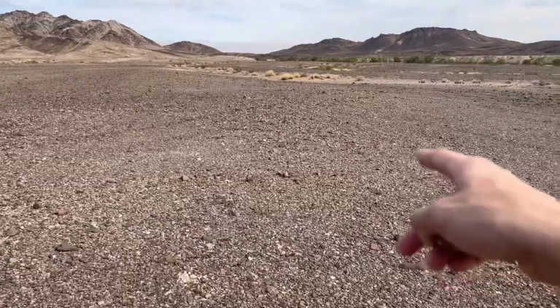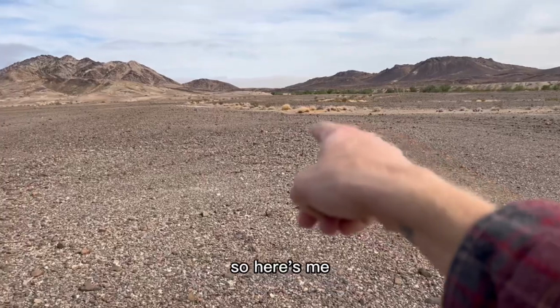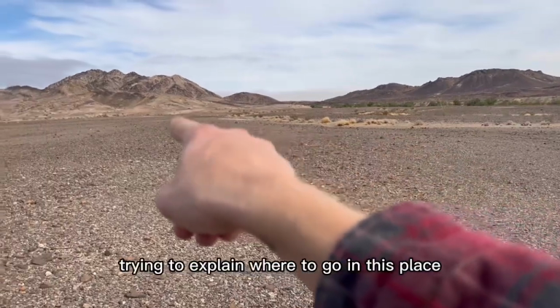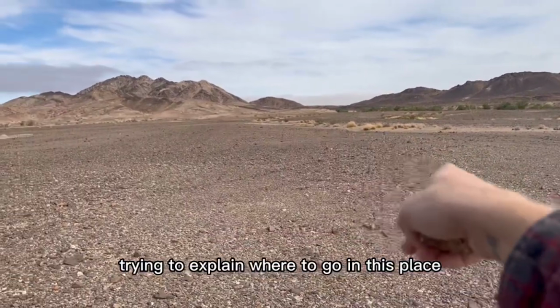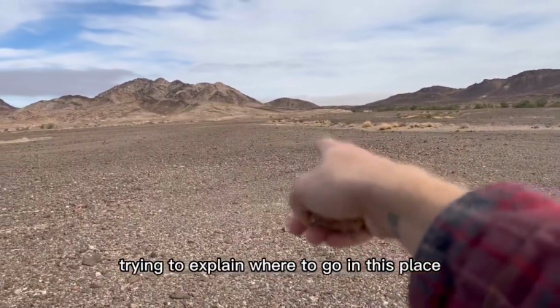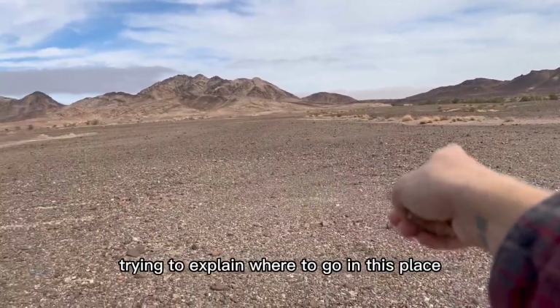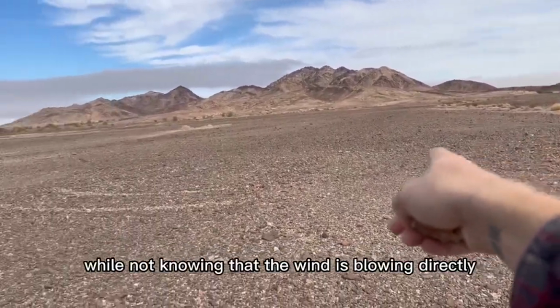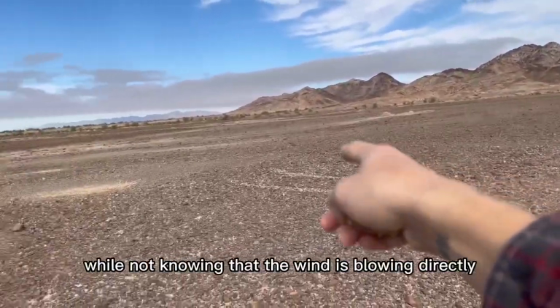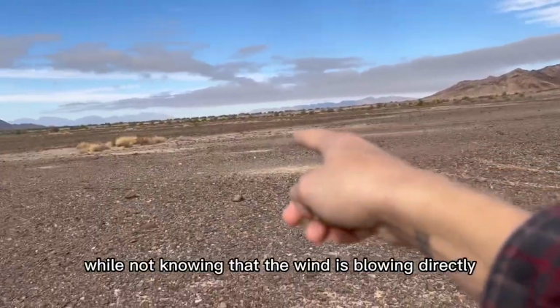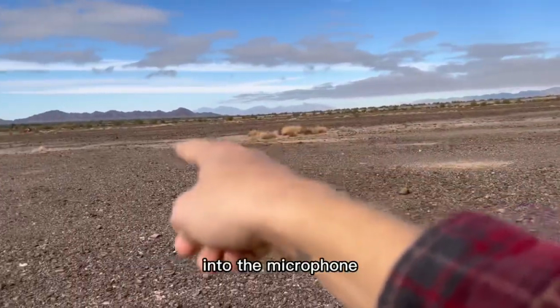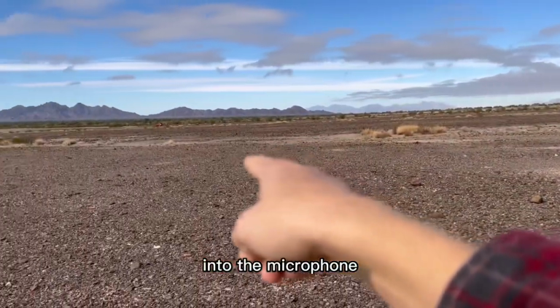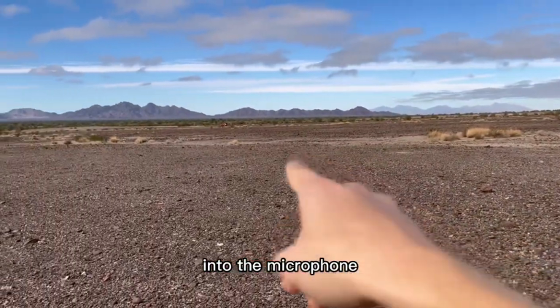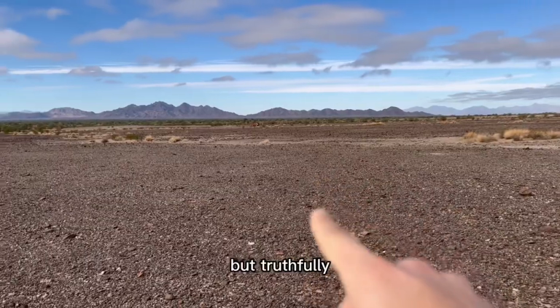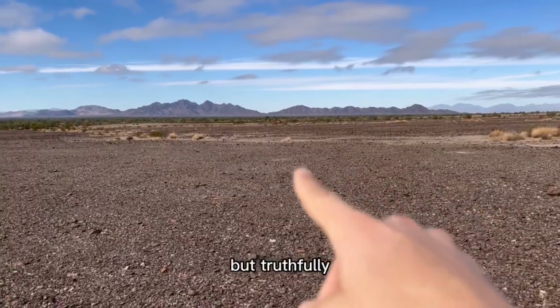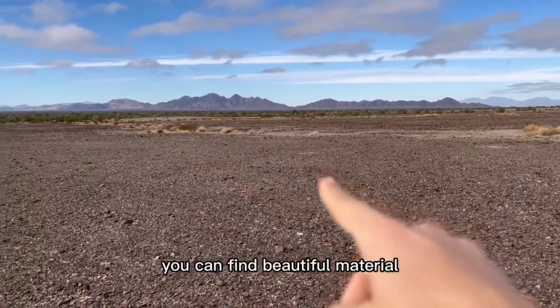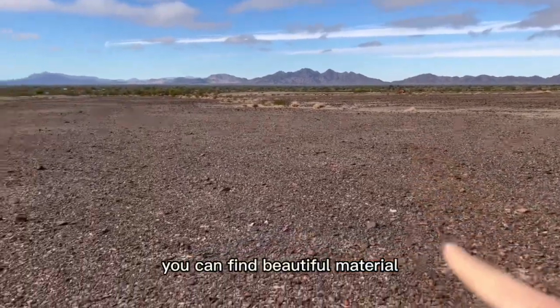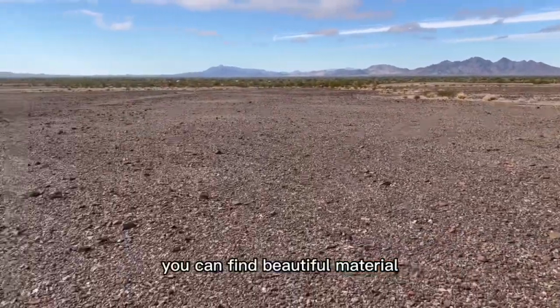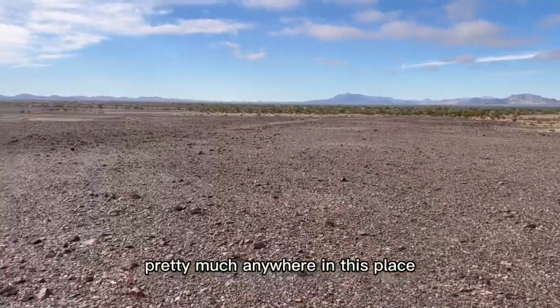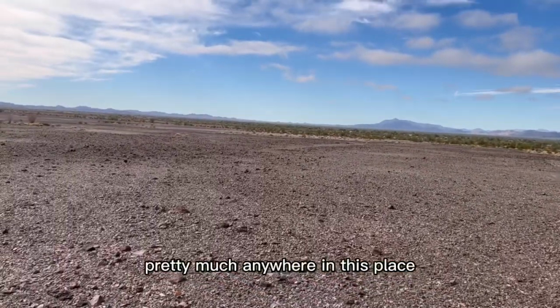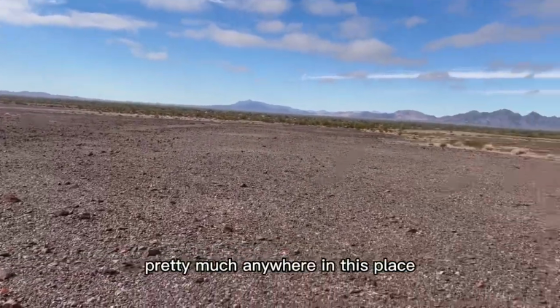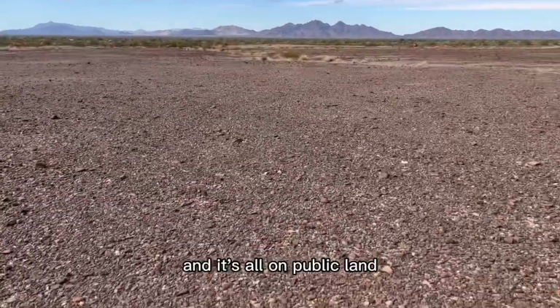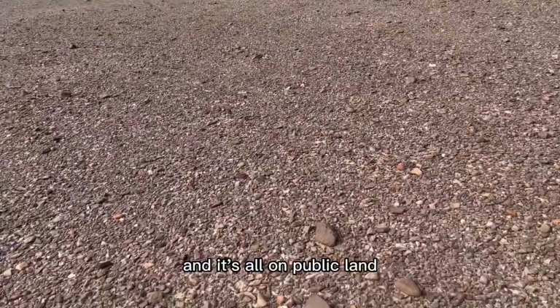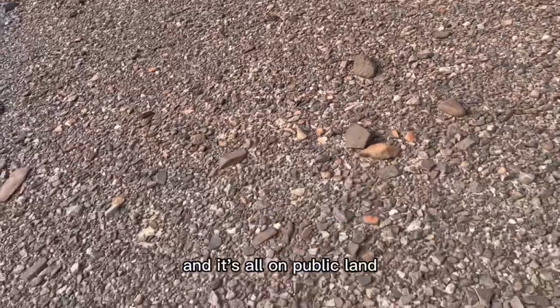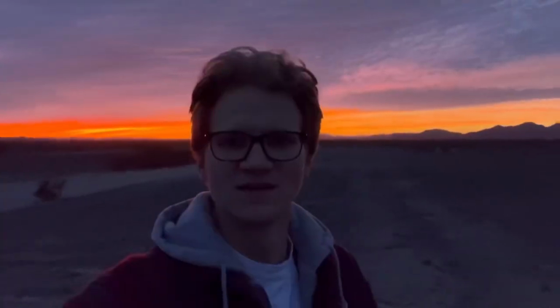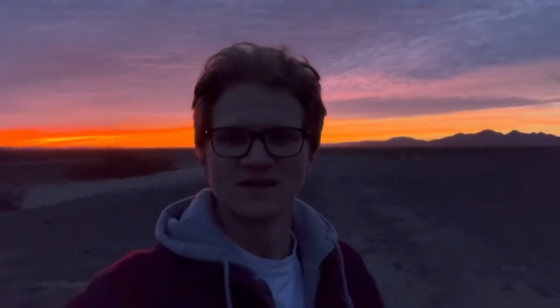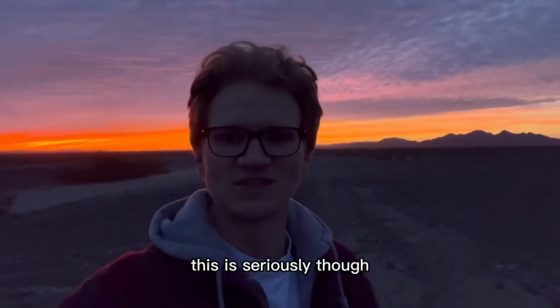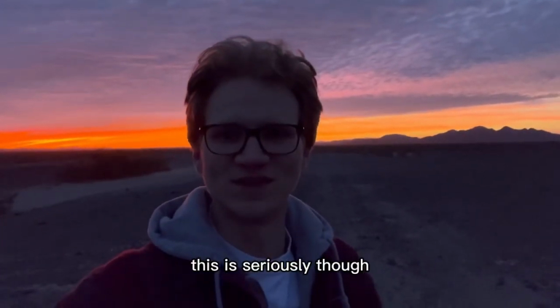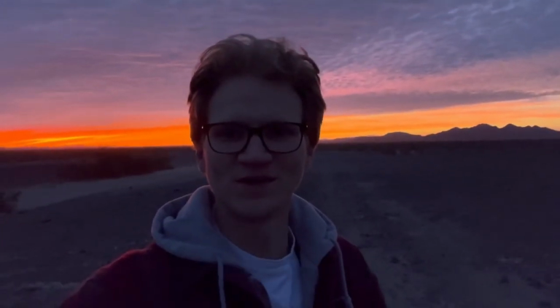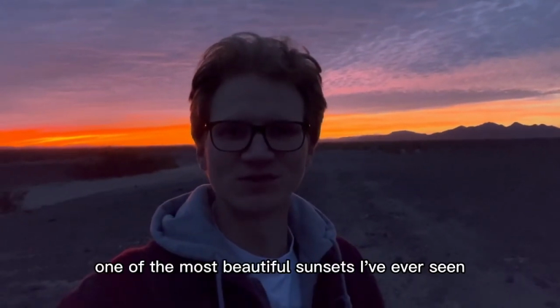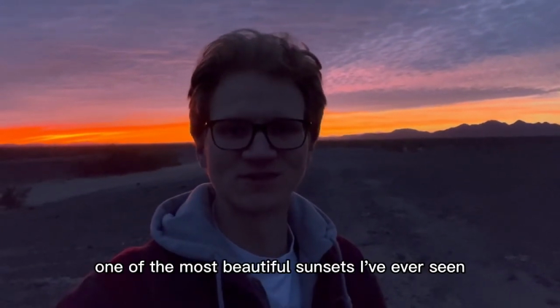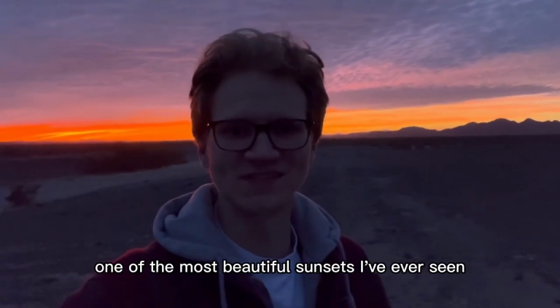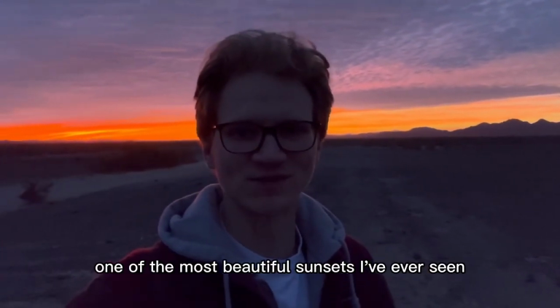Here's me trying to explain where to go in this place while not knowing that the wind is blowing directly into the microphone. But truthfully, you can find beautiful material pretty much anywhere in this place, and it's all on public land. This is seriously one of the most beautiful sunsets I've ever seen.